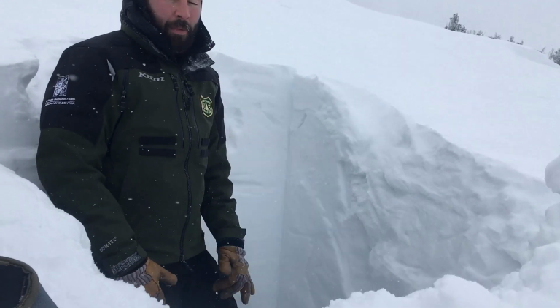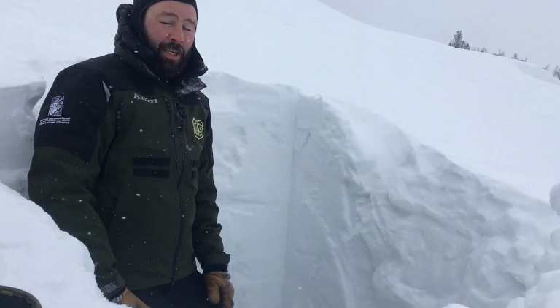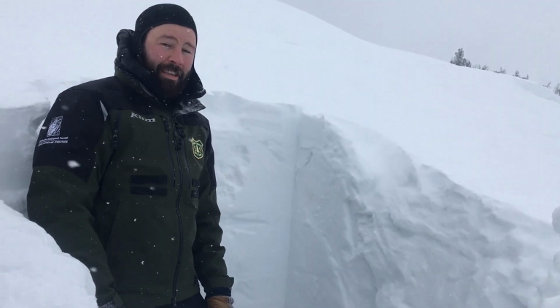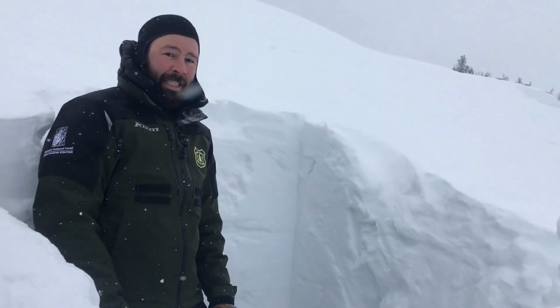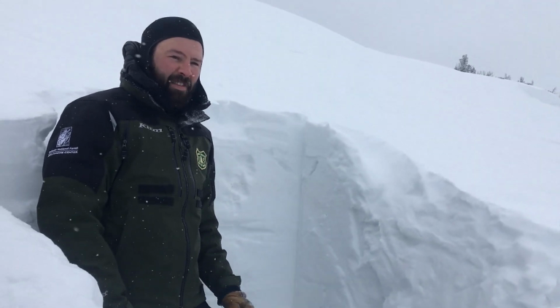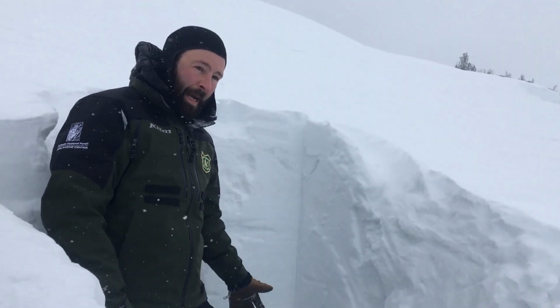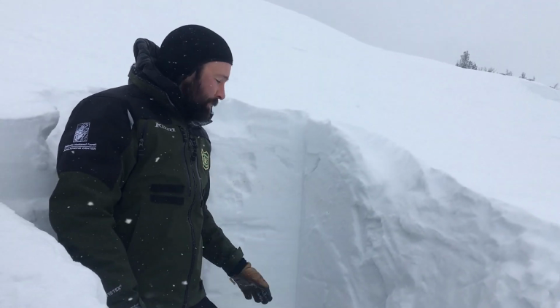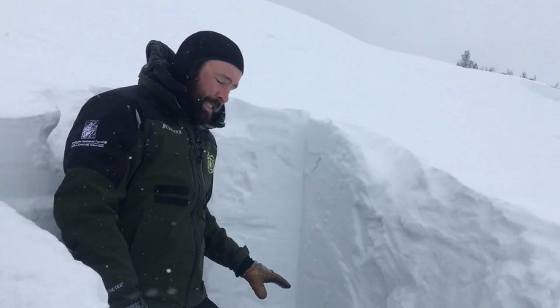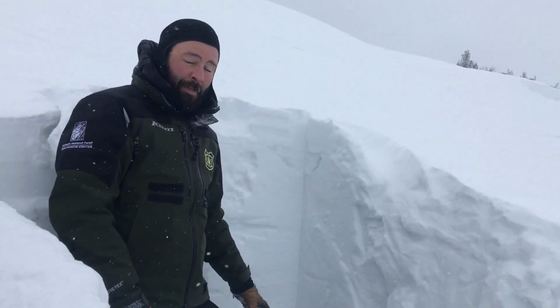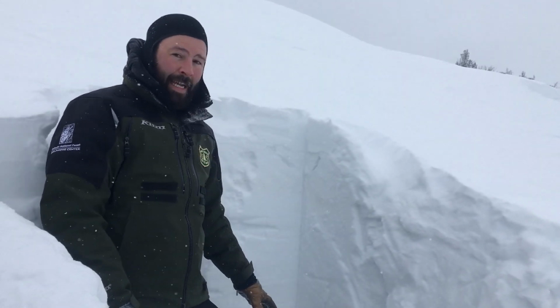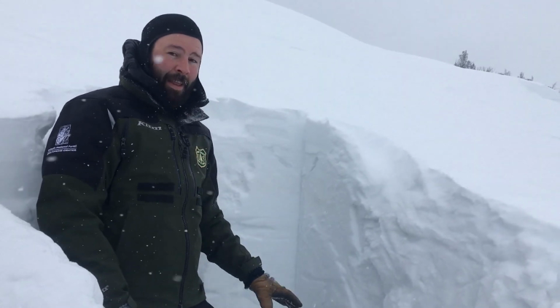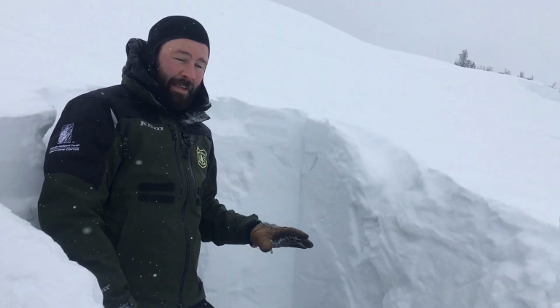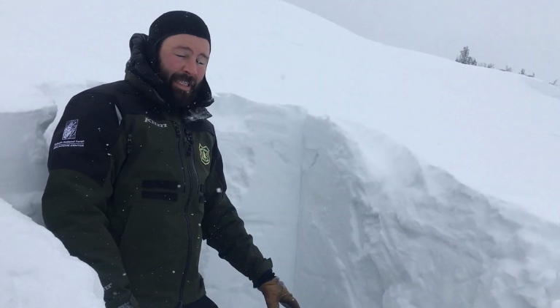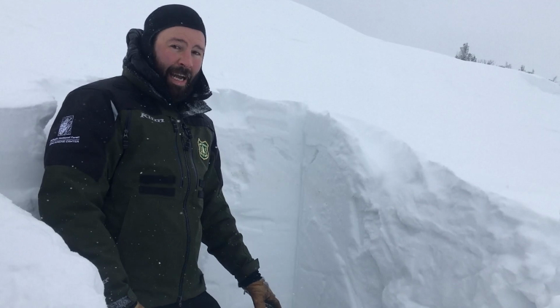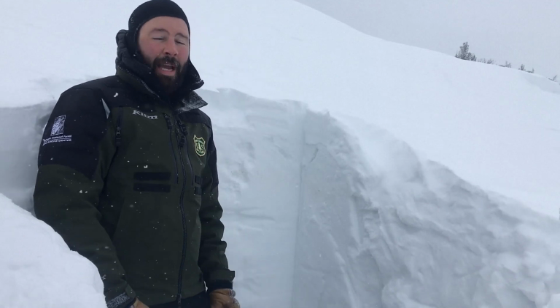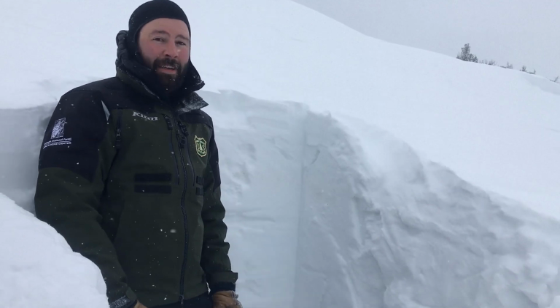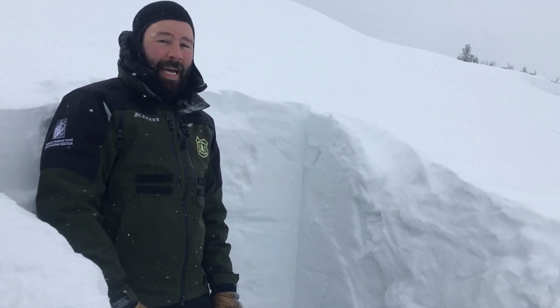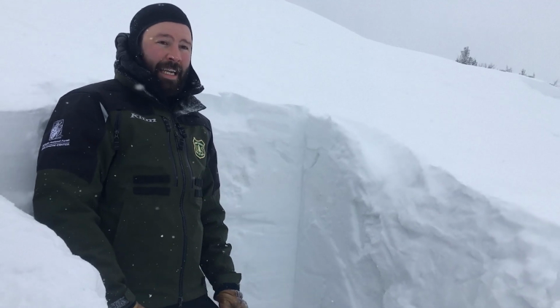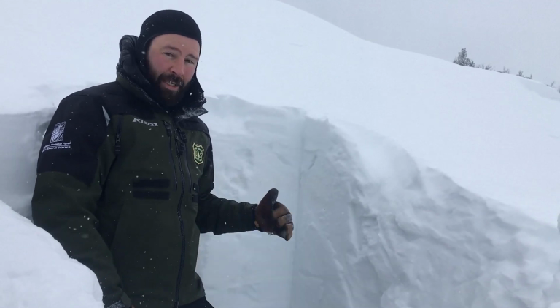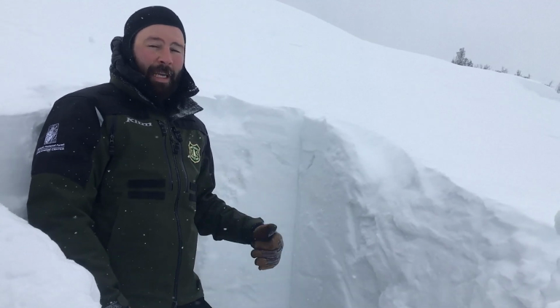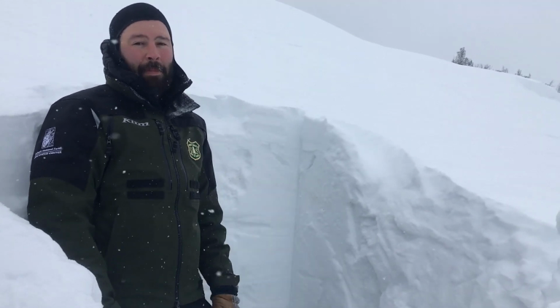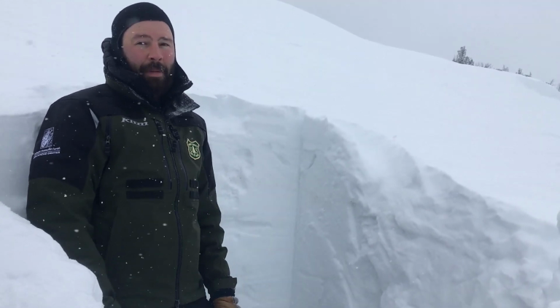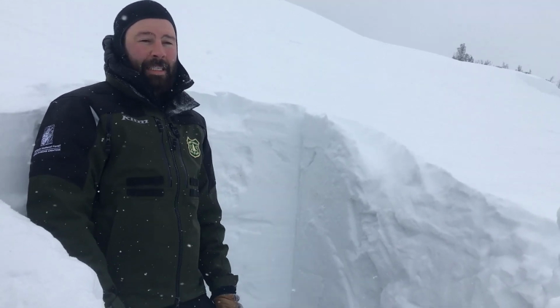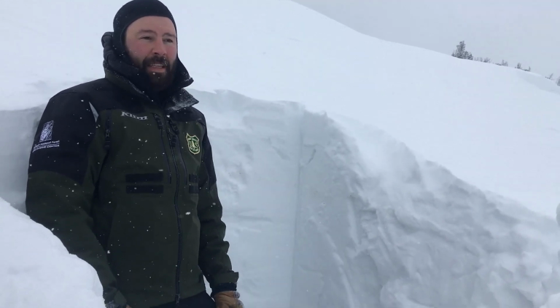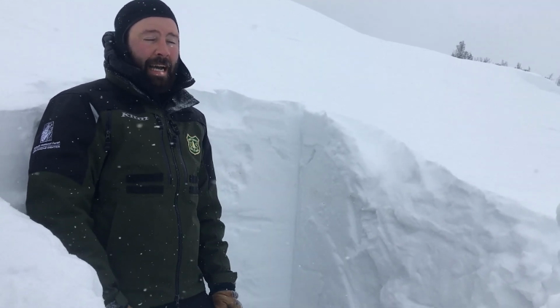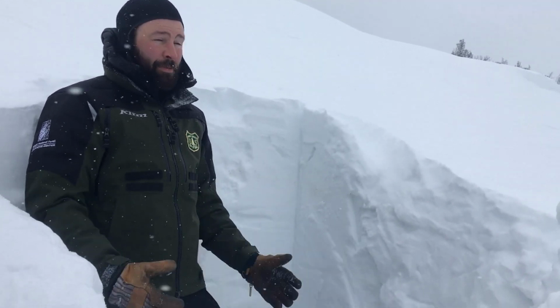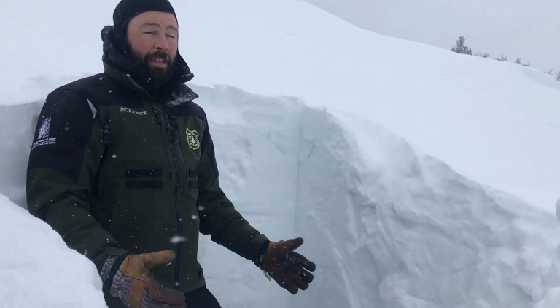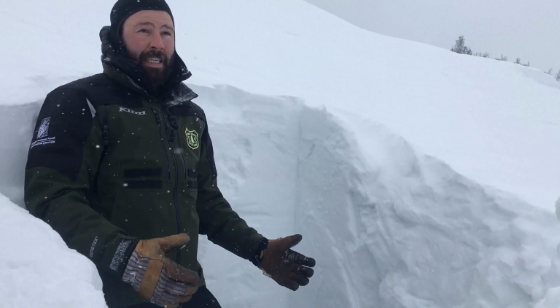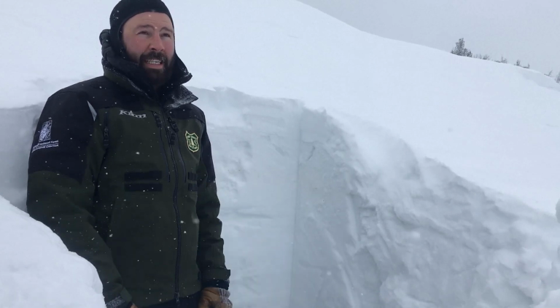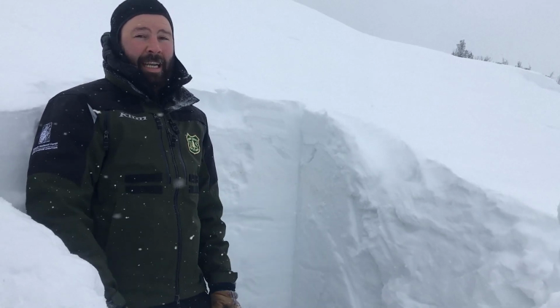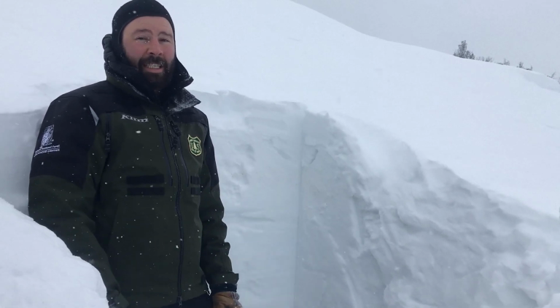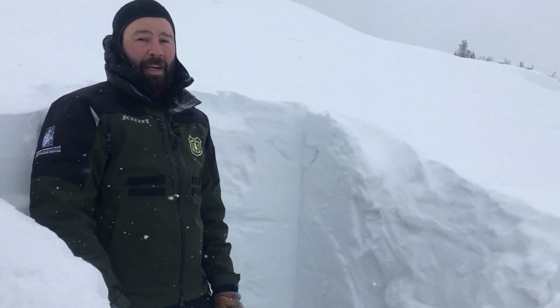Lower in the snowpack it's getting better than it was earlier in the season, but we still have those facets down there — it's not all the way healed up yet. So you still want to keep them in the back of your mind before you get into steep terrain.